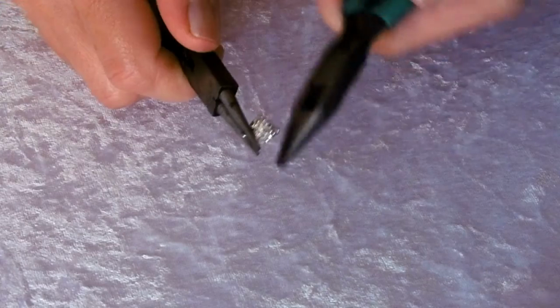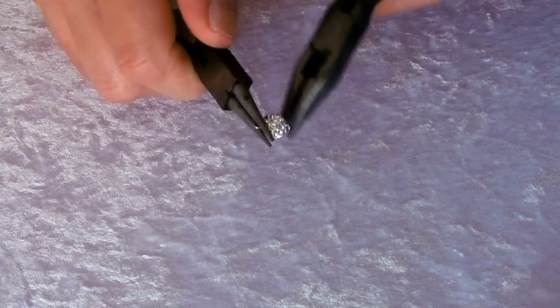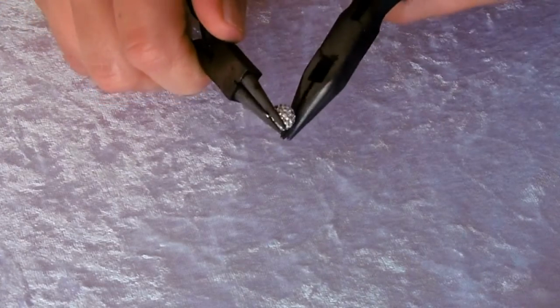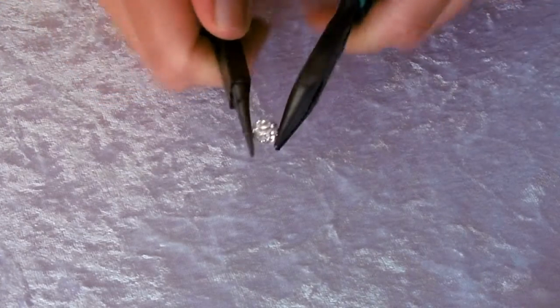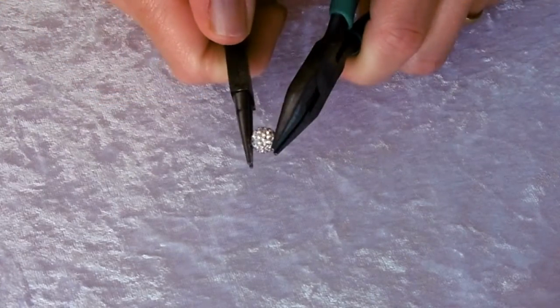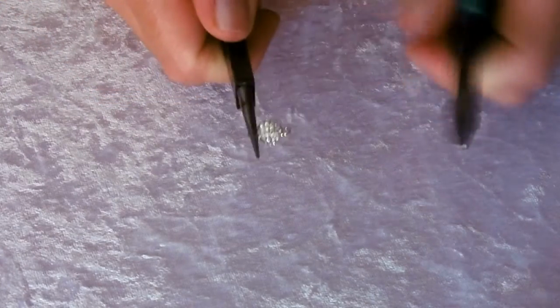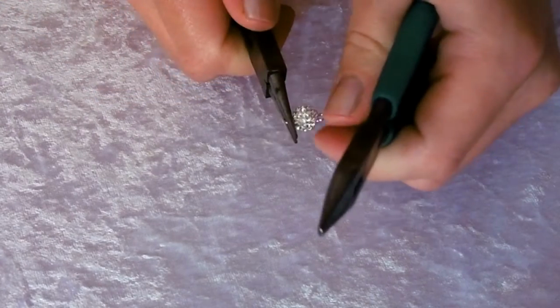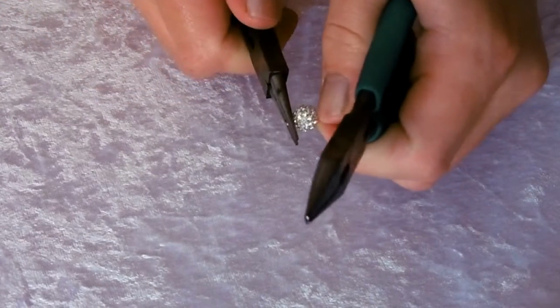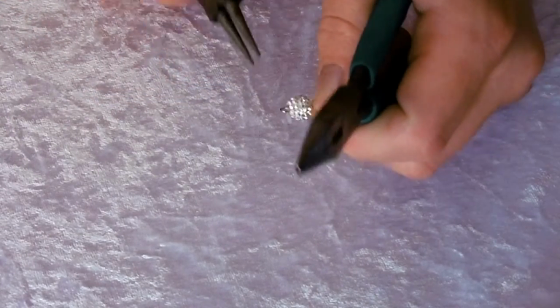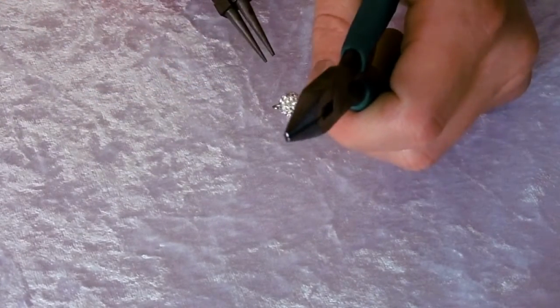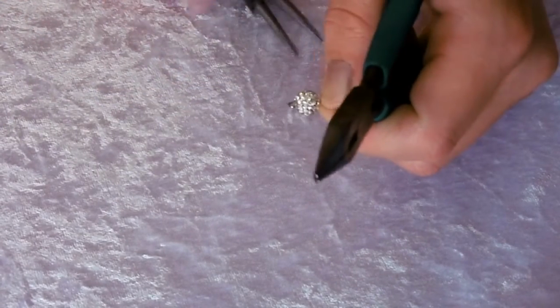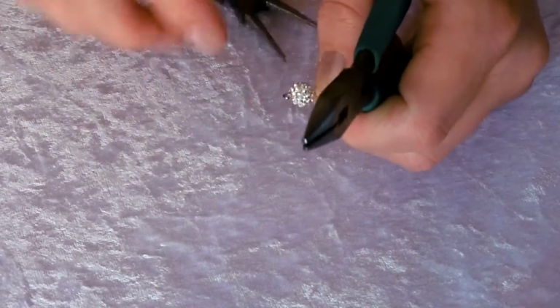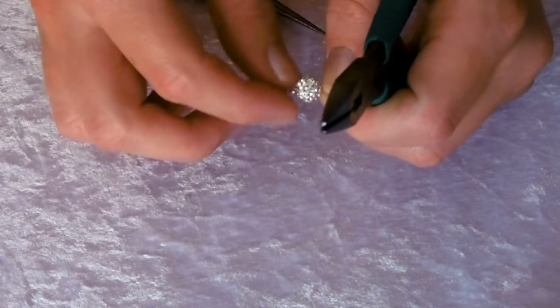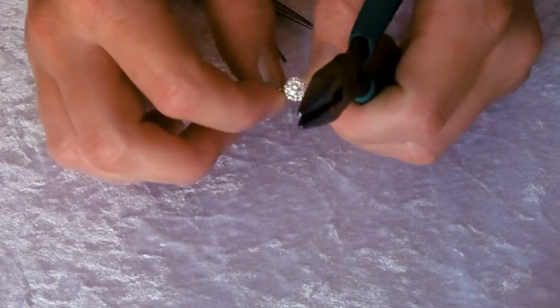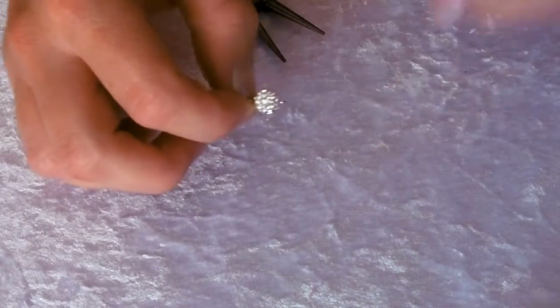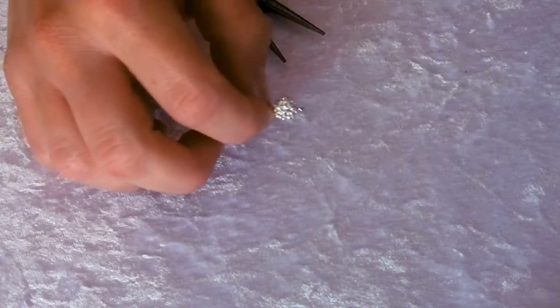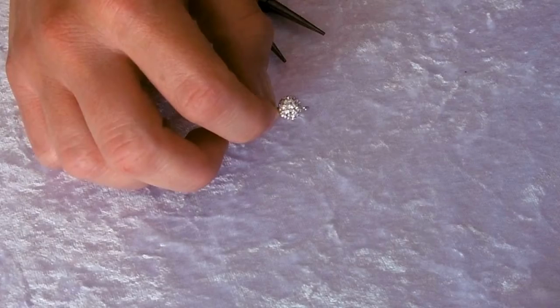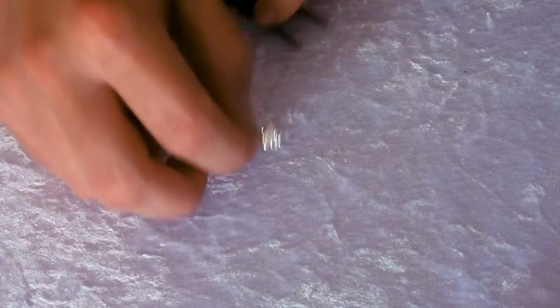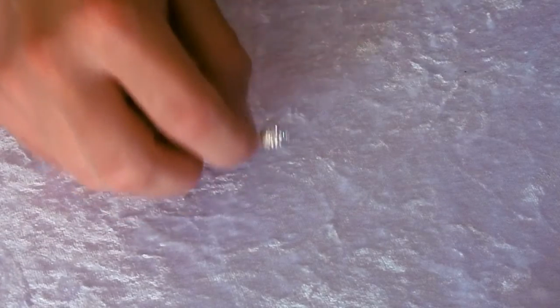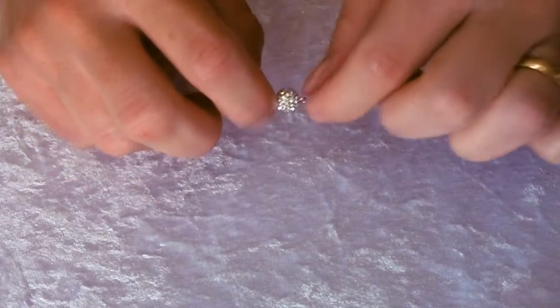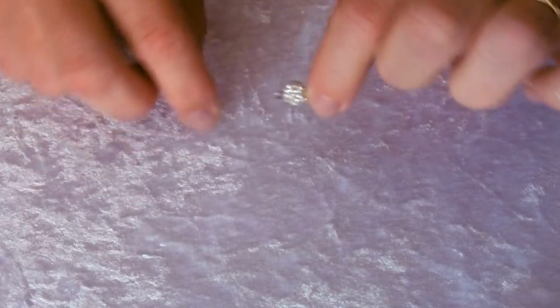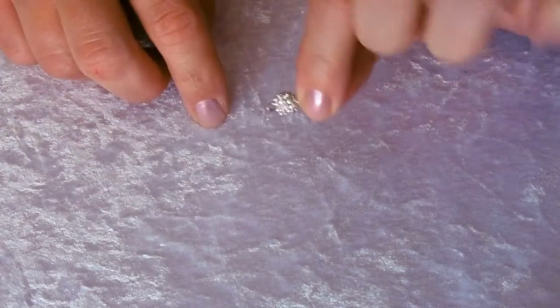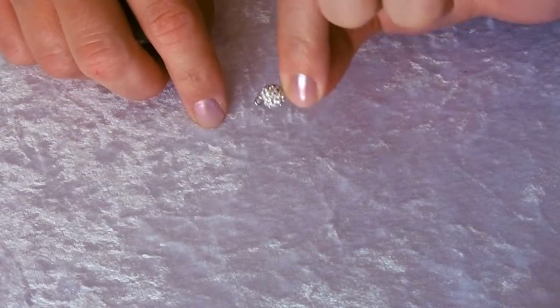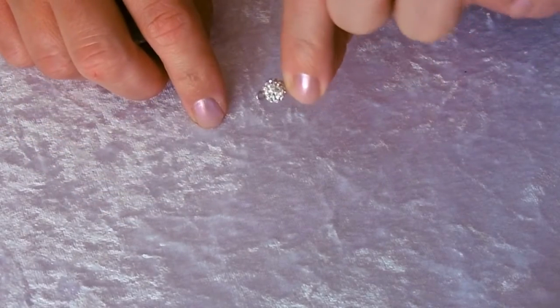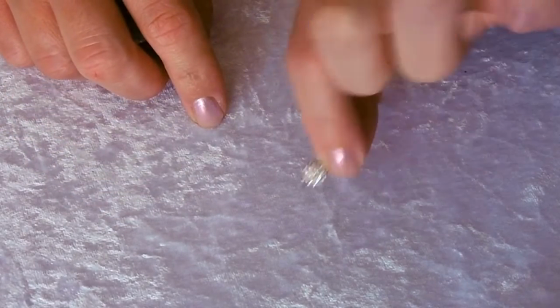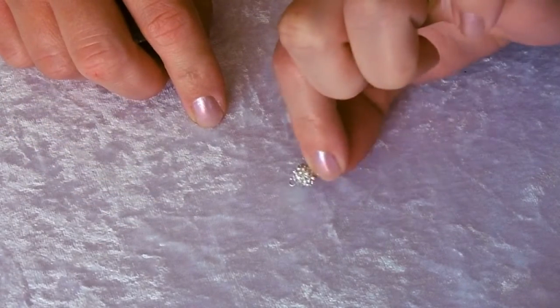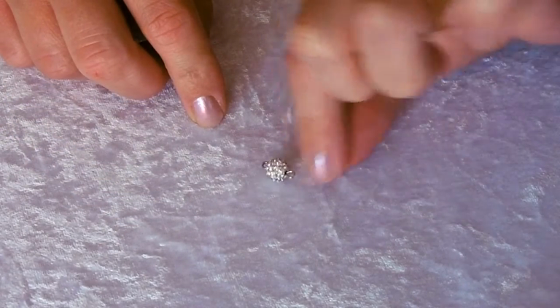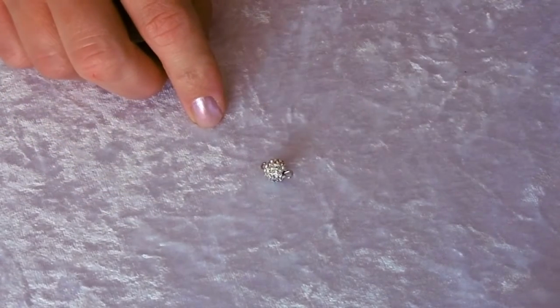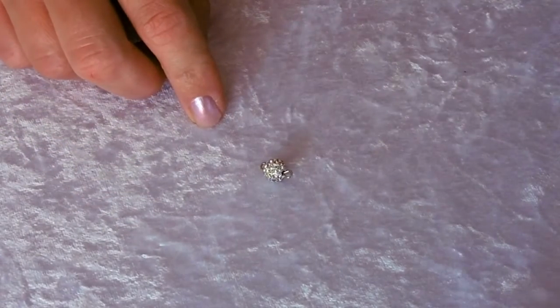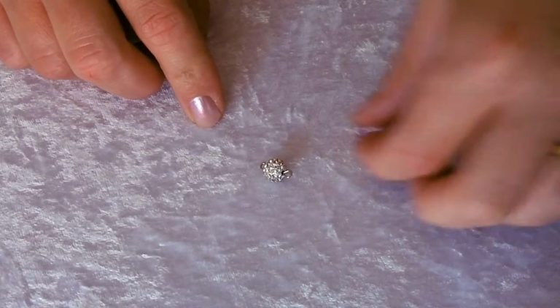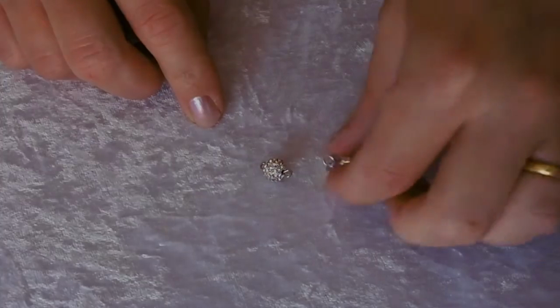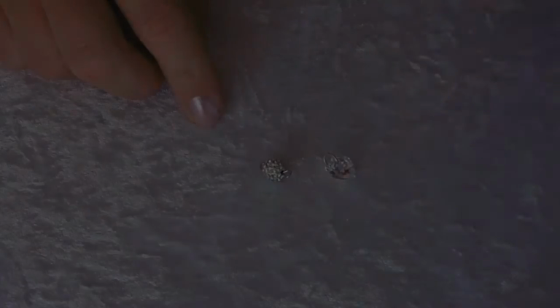Take a second pair of pliers and just twist so that those two loops are facing the same way, and then we're going to assemble the earring.